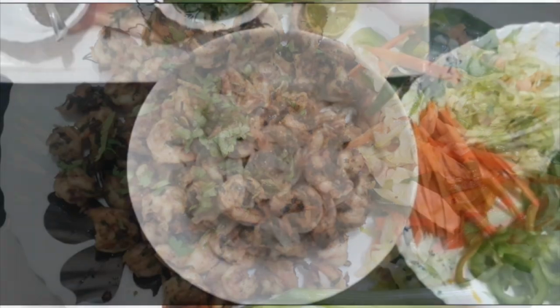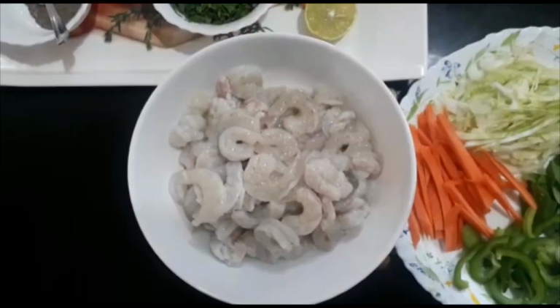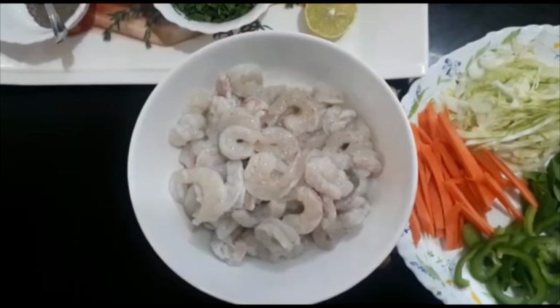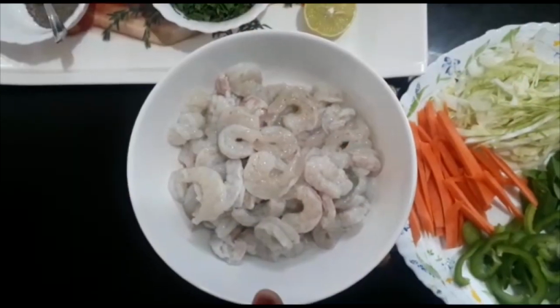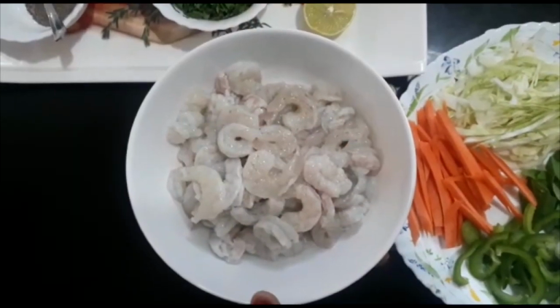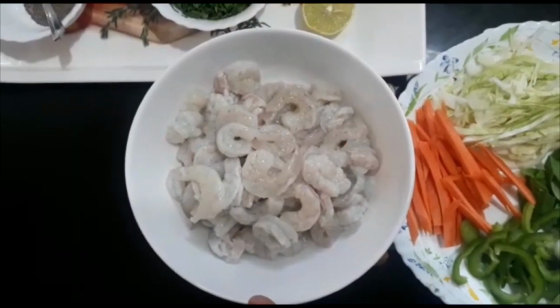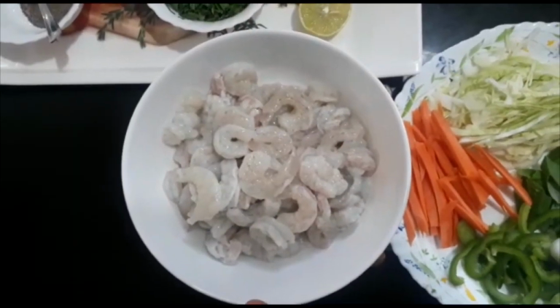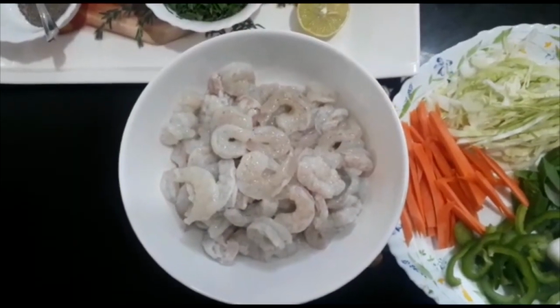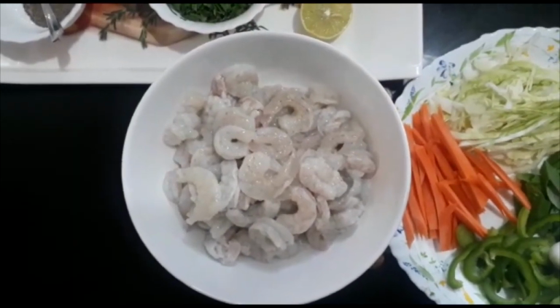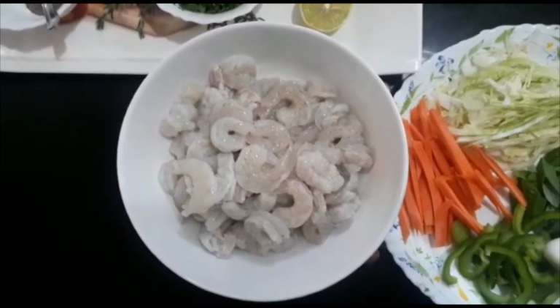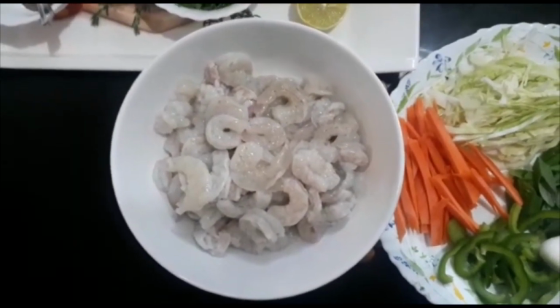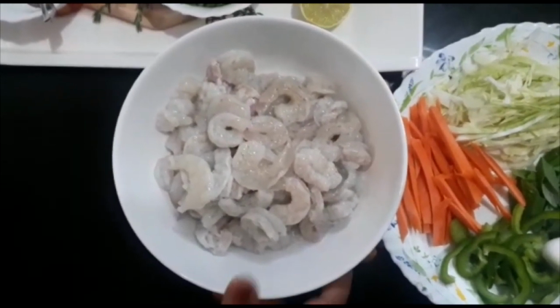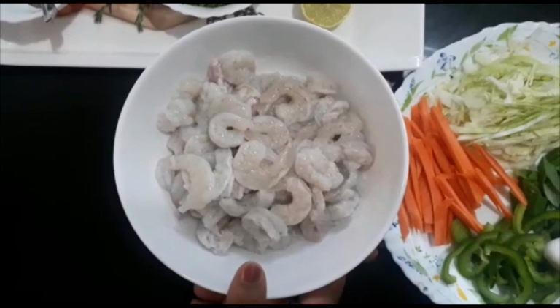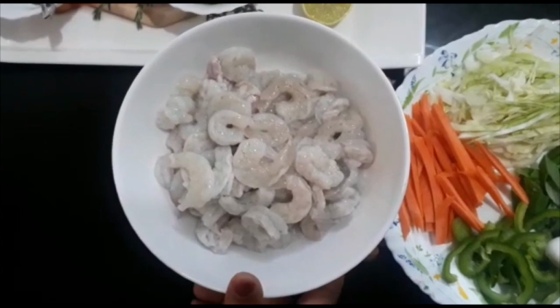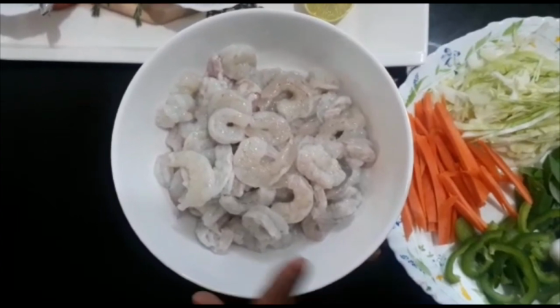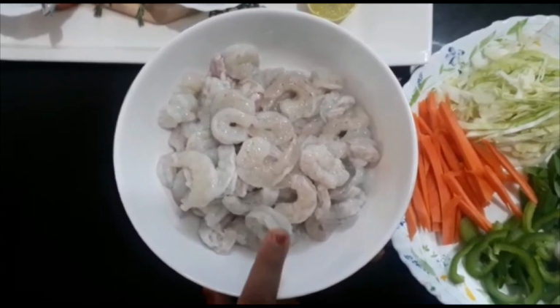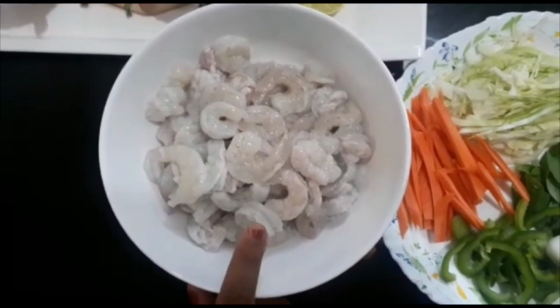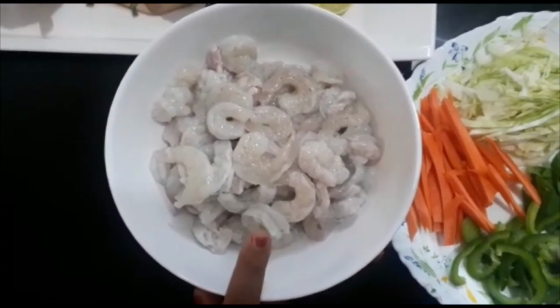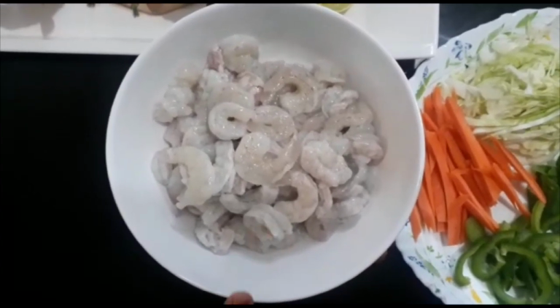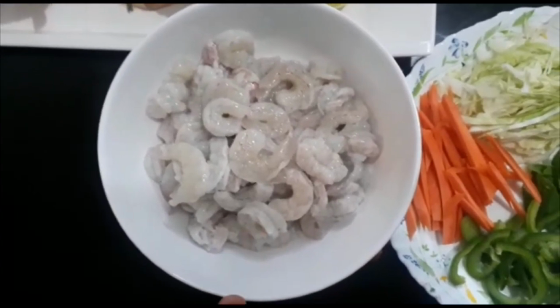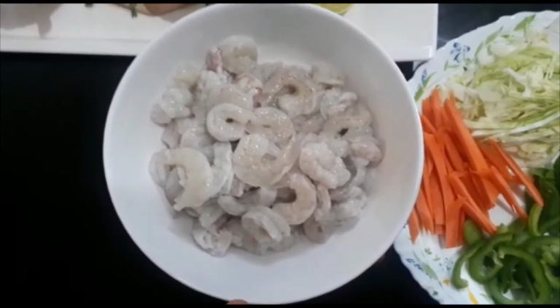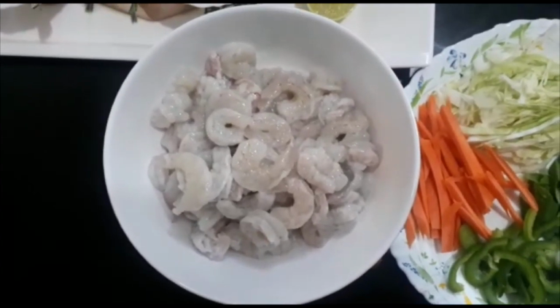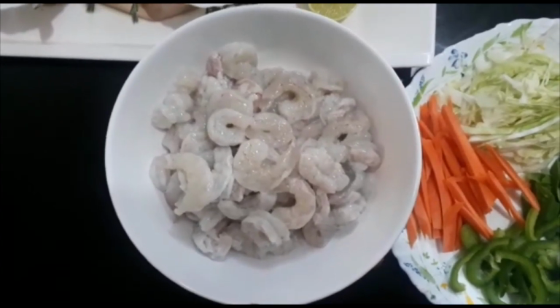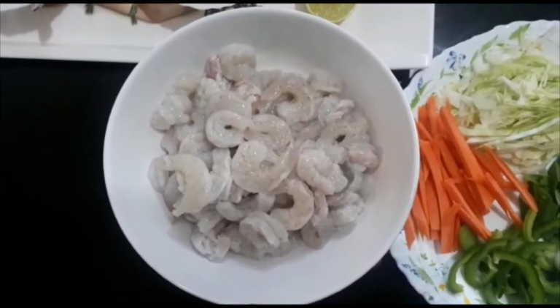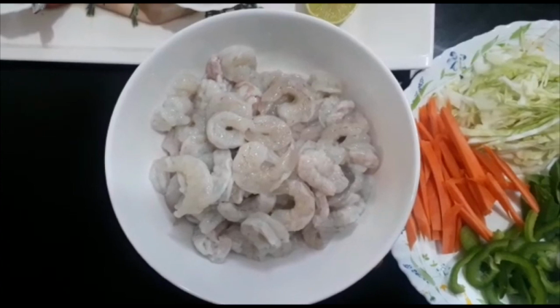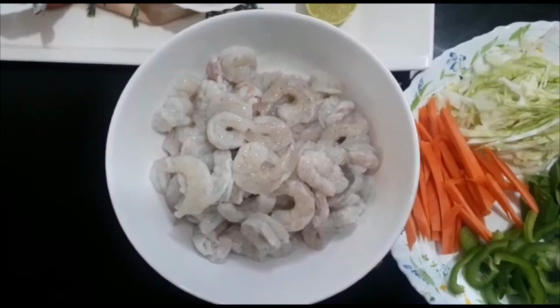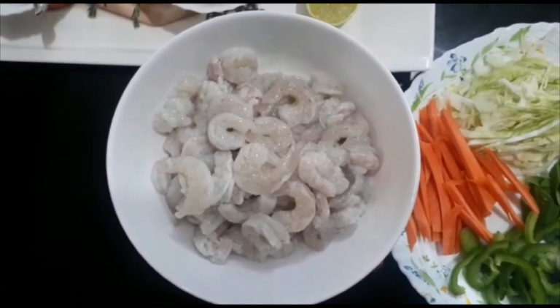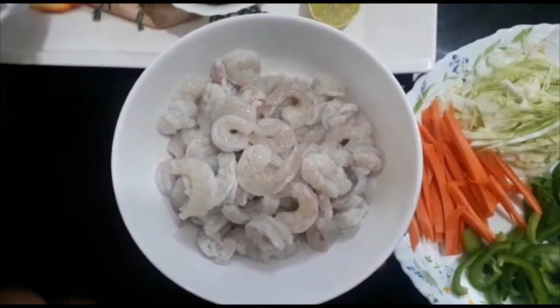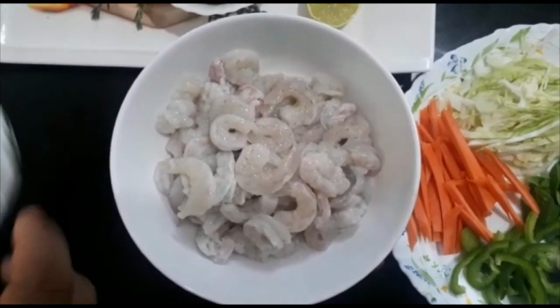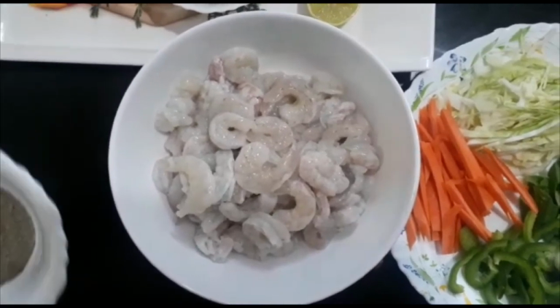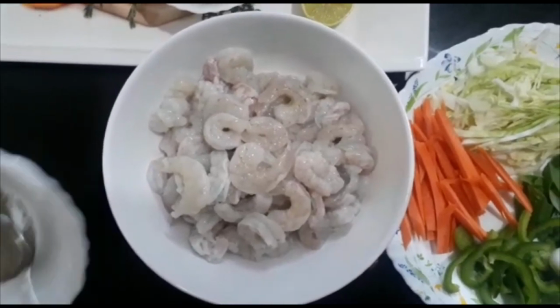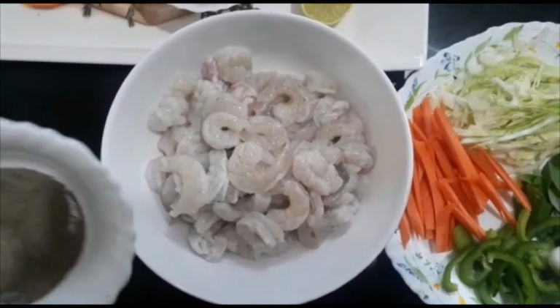I will clean the prawns — 10 kg of prawns. I will clean the prawns with 6 kg of the prawns. I will add some cherry spoon.